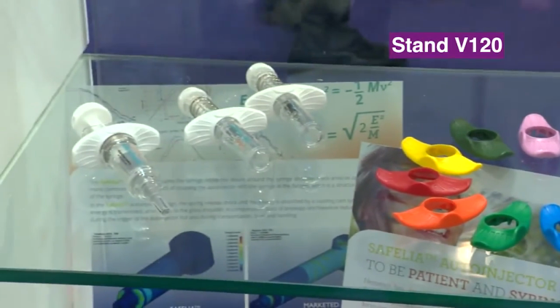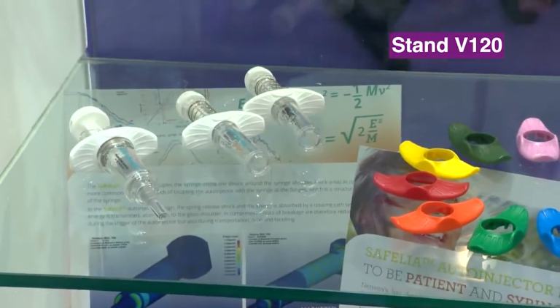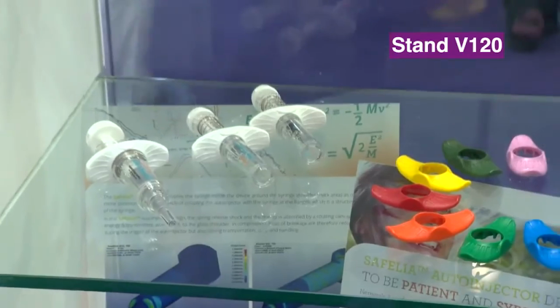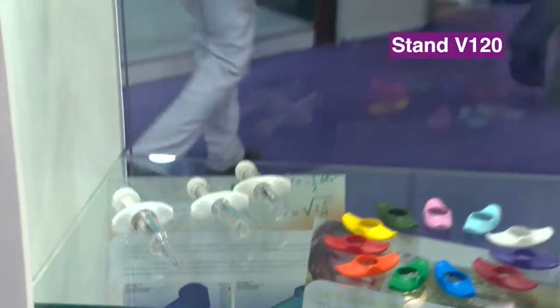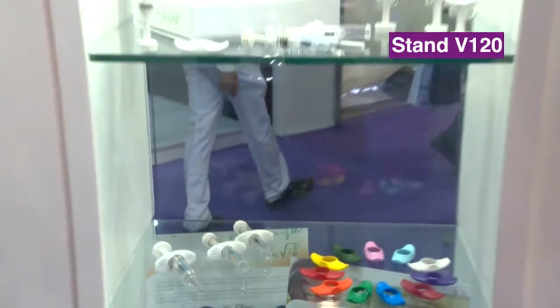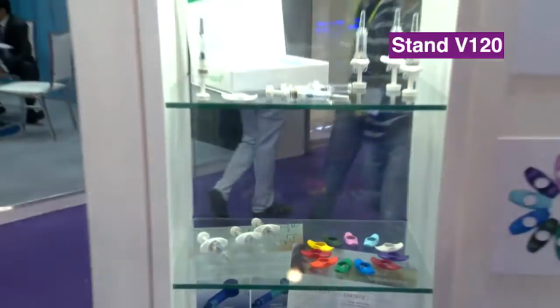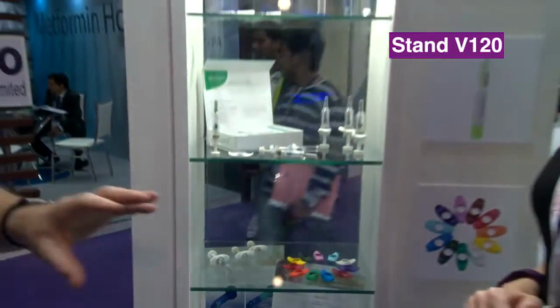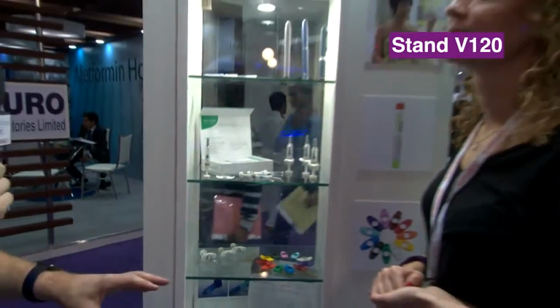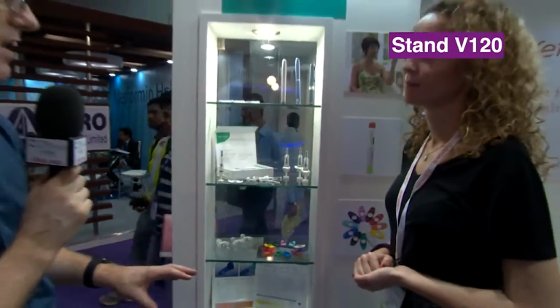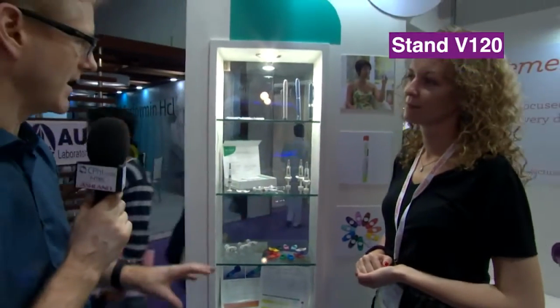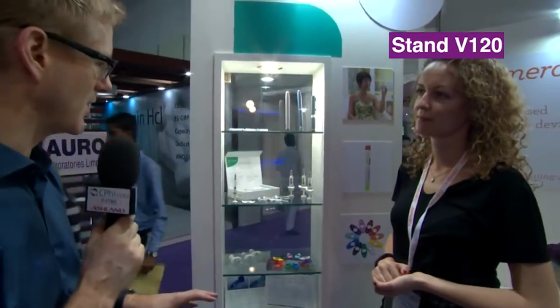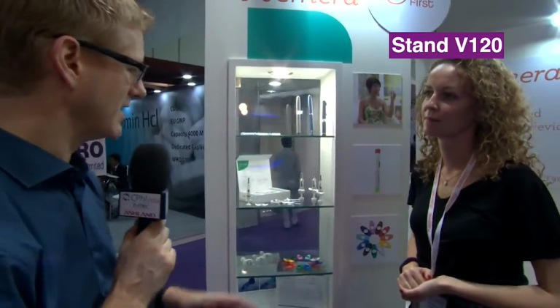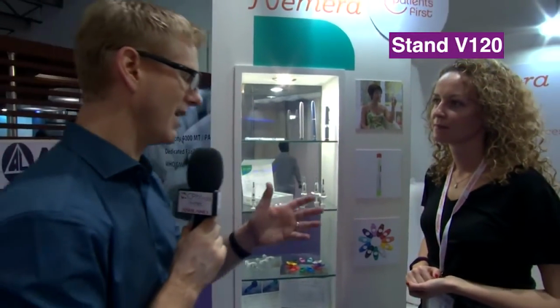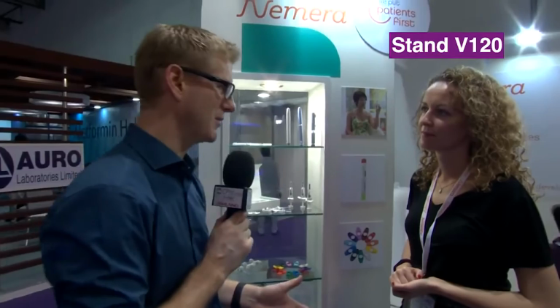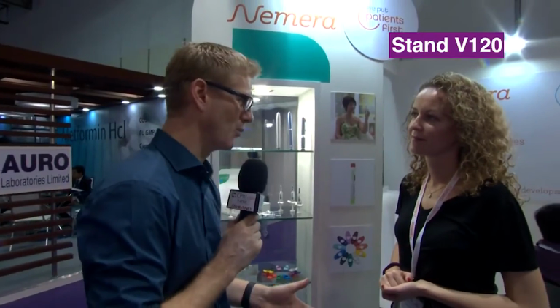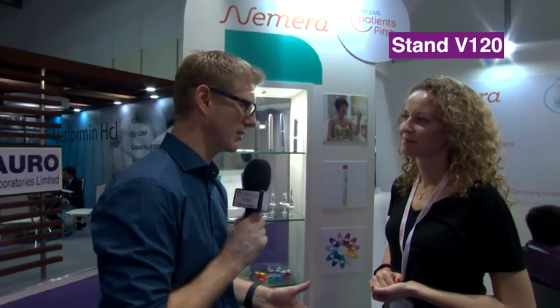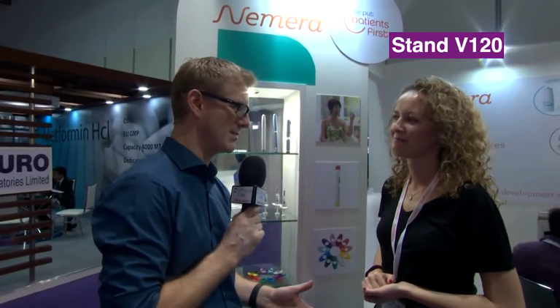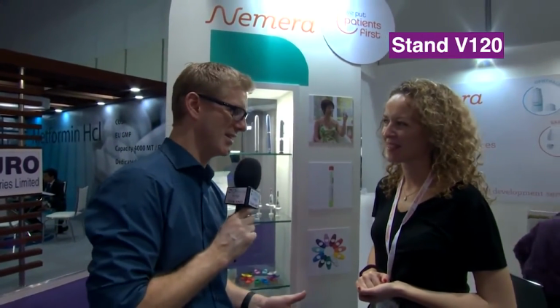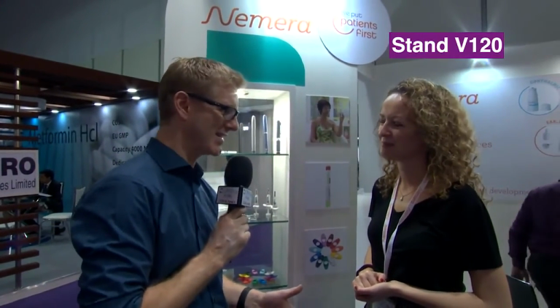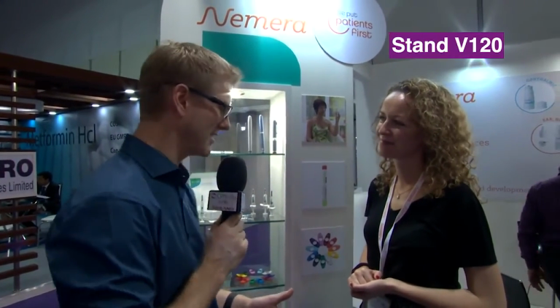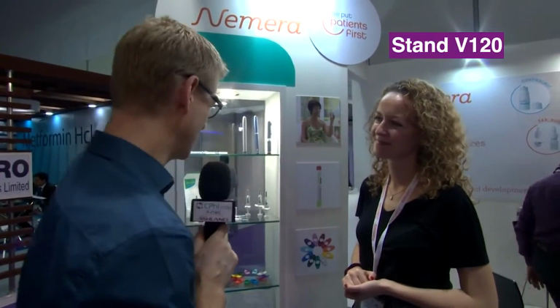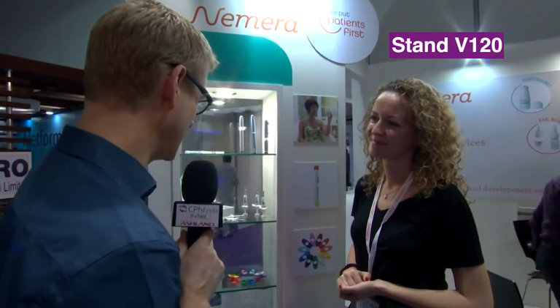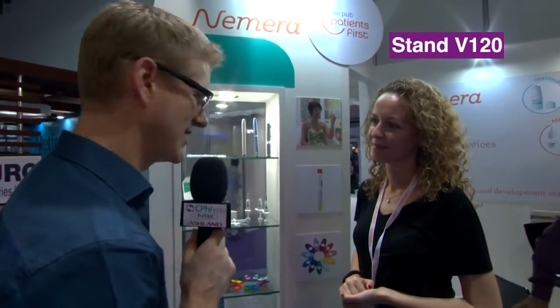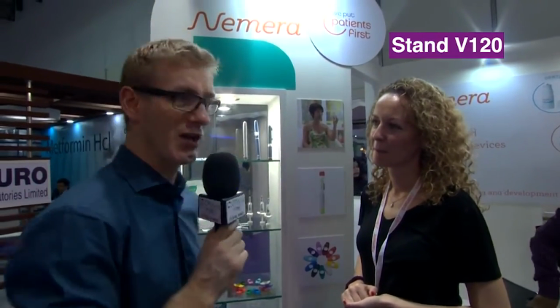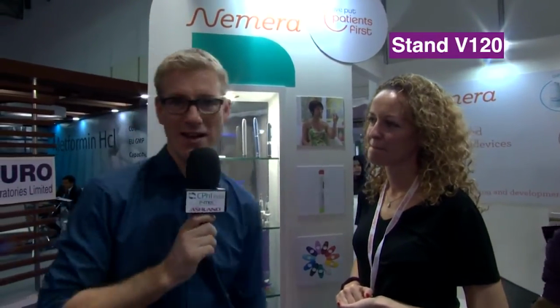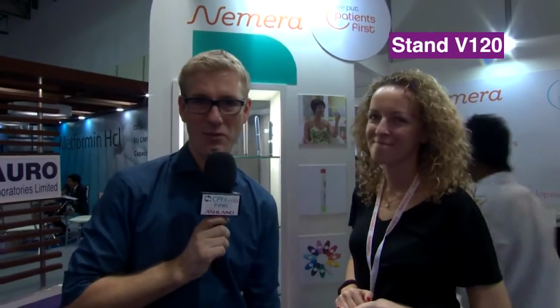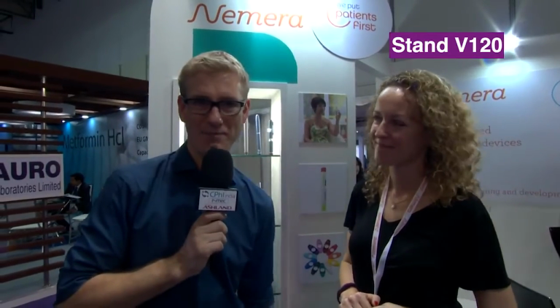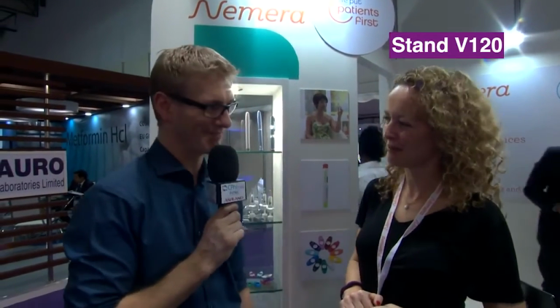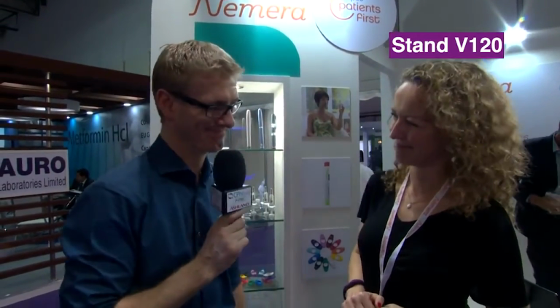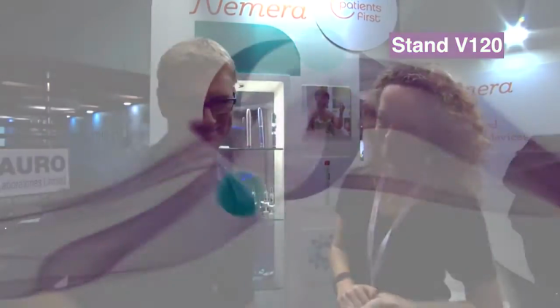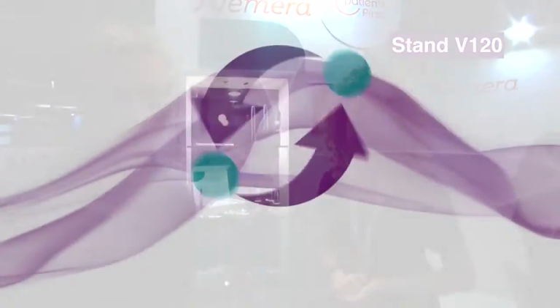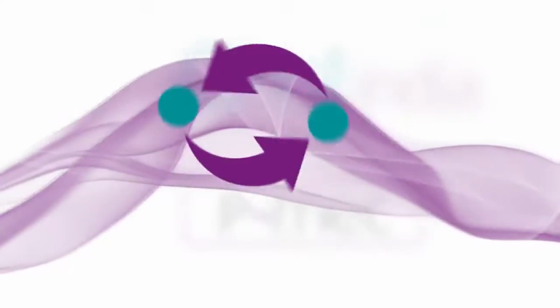Terrific. You've got an extensive range here. I hope you have a wonderful CPHI India. Thank you so much for joining us. That's Aurelie Uday, here from Numera. Thank you.